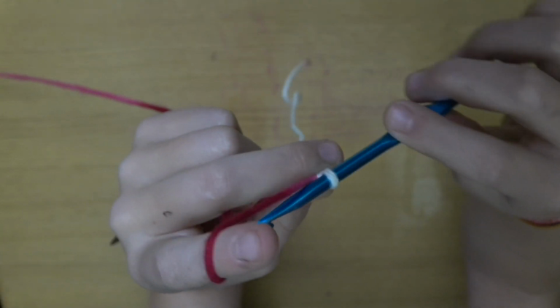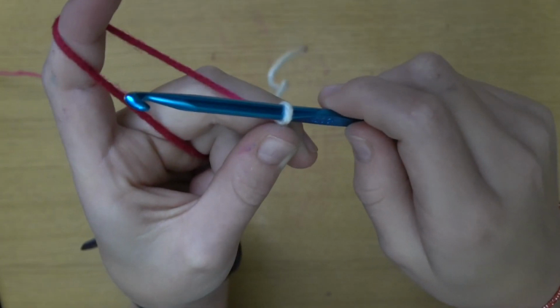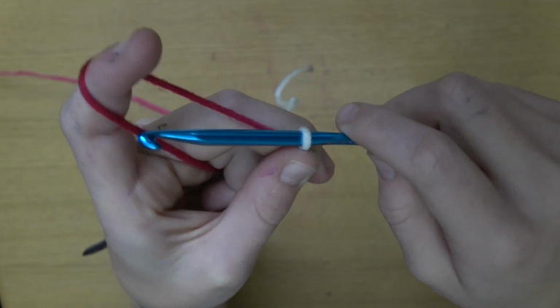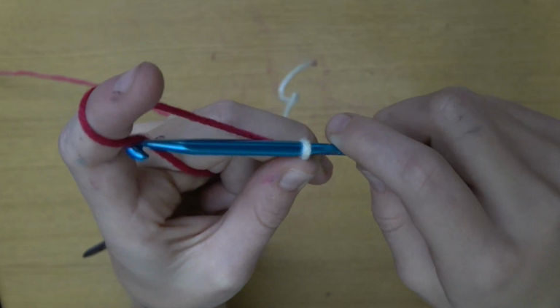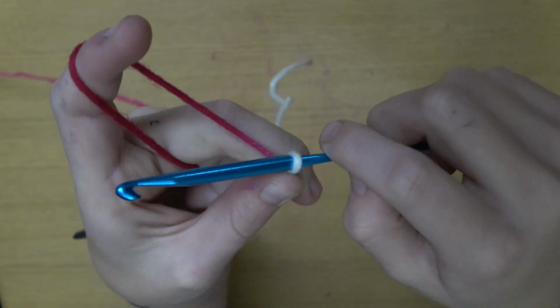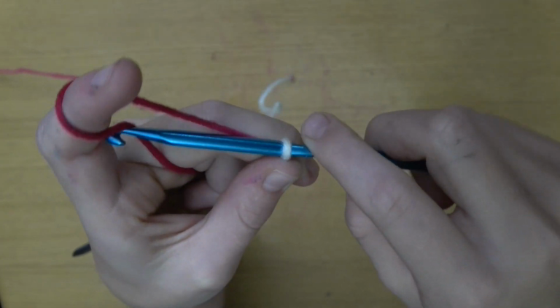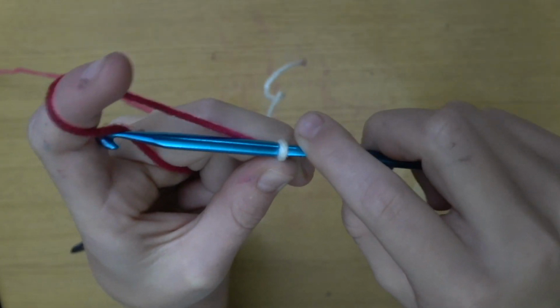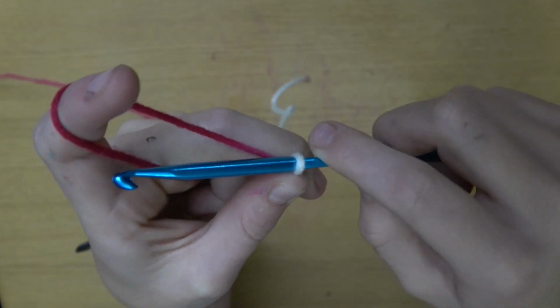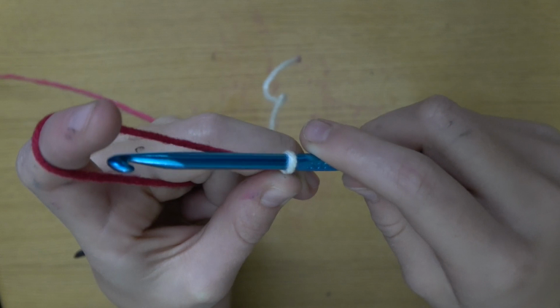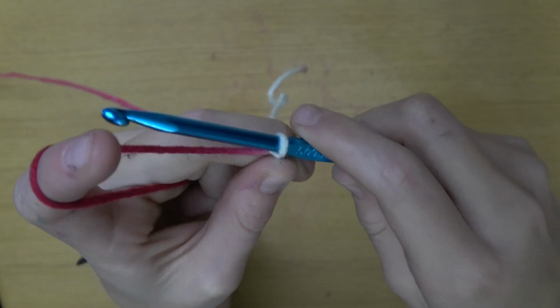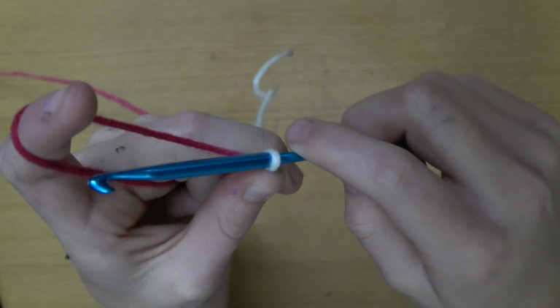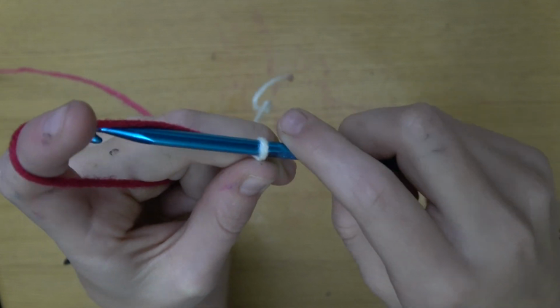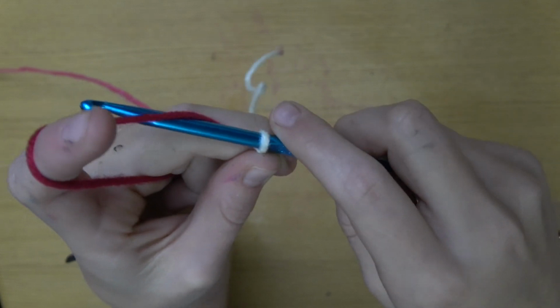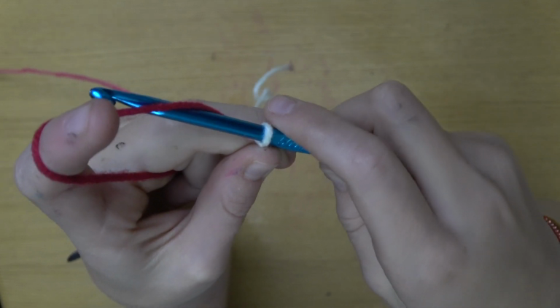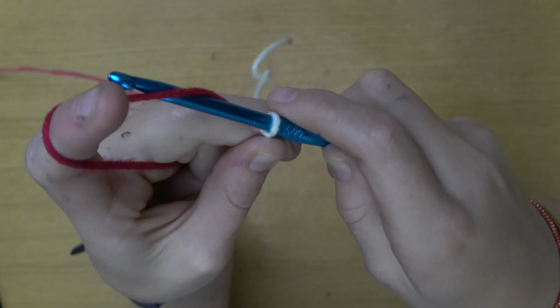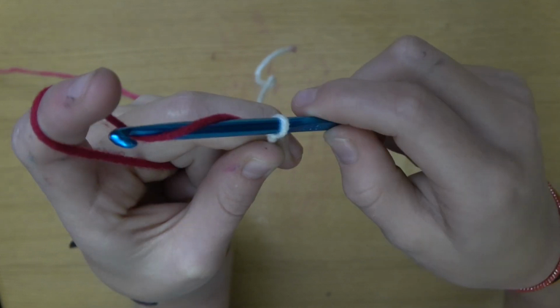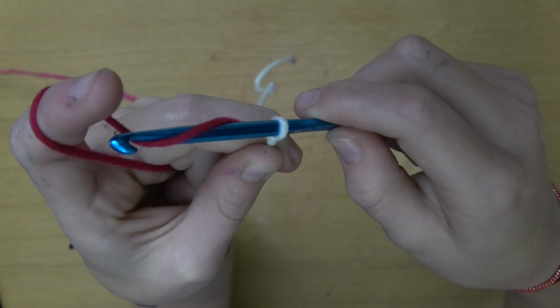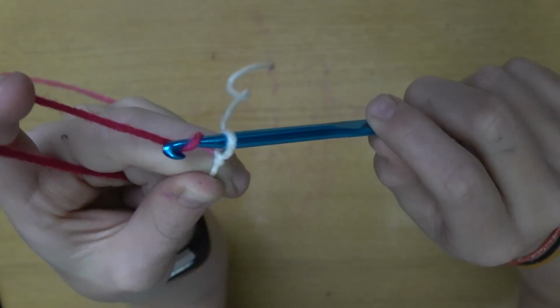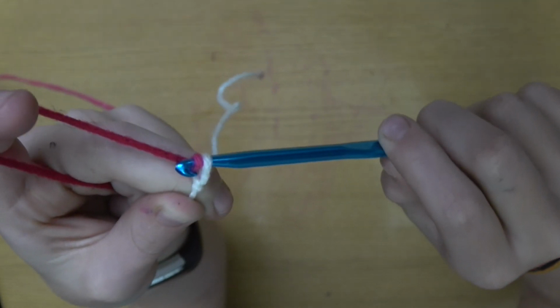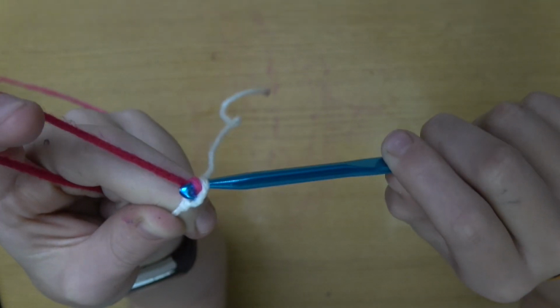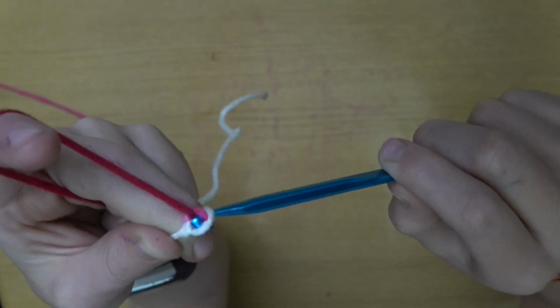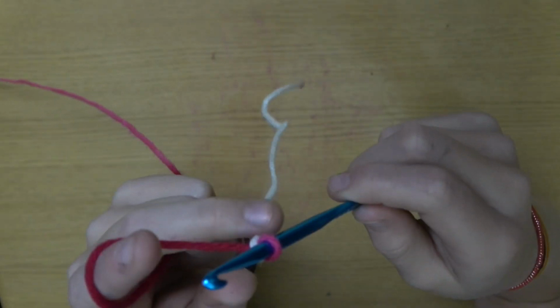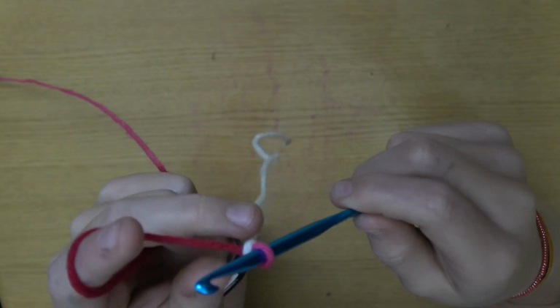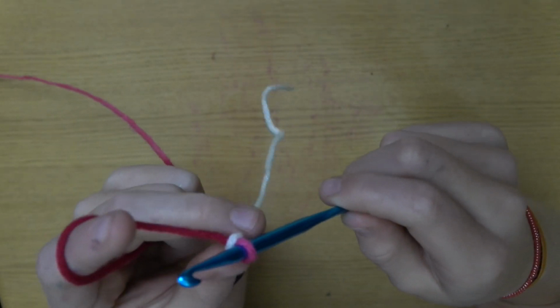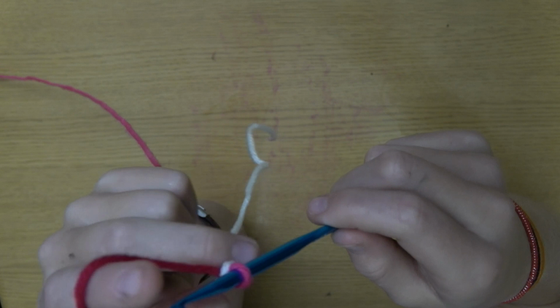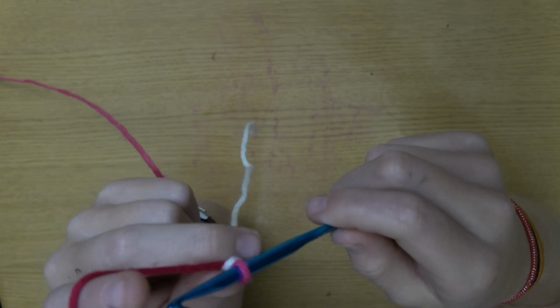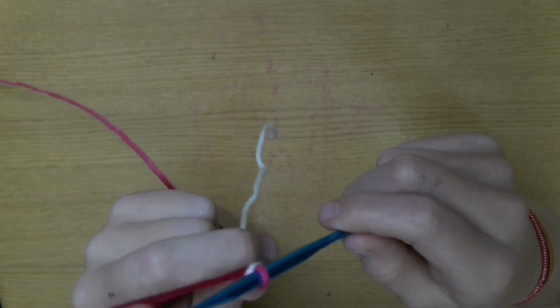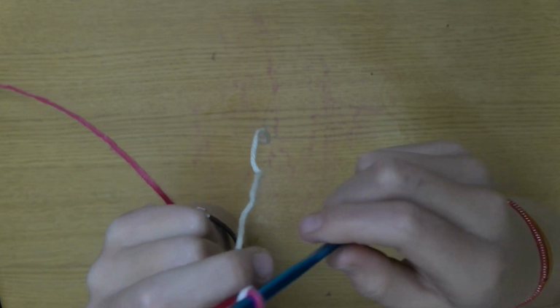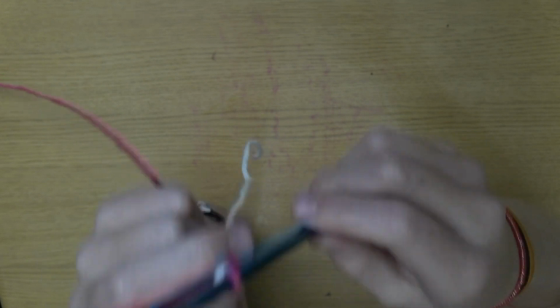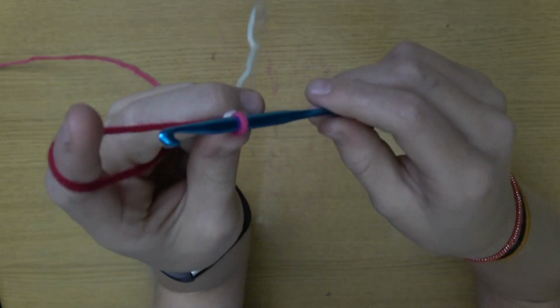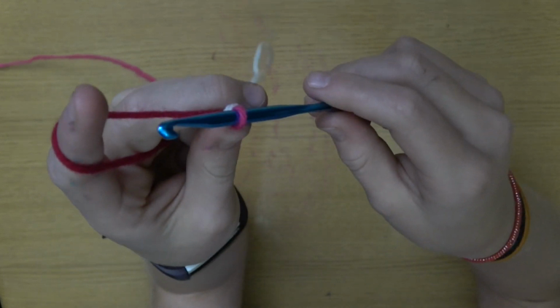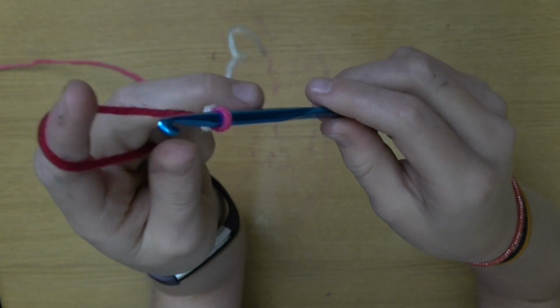You're gonna take your hook under — make sure you hook it right there — and then you're gonna want to just pull it through this loop. If this loop is too tight, make your tension a little less. So go under, don't grab this piece, just grab this piece right here. Grab it, pull through your loop. That is your first single crochet stitch.